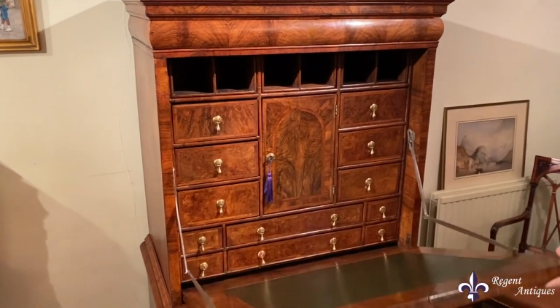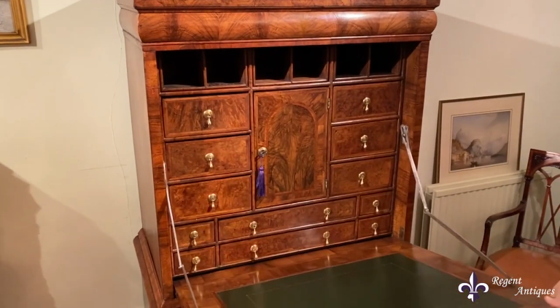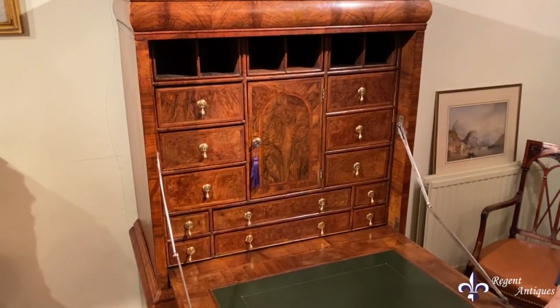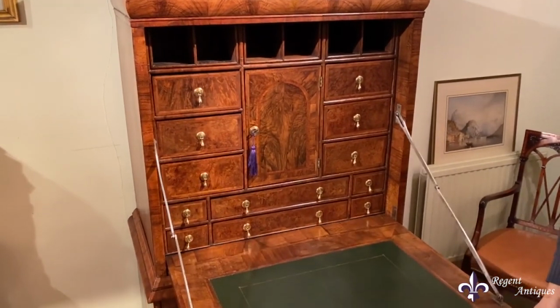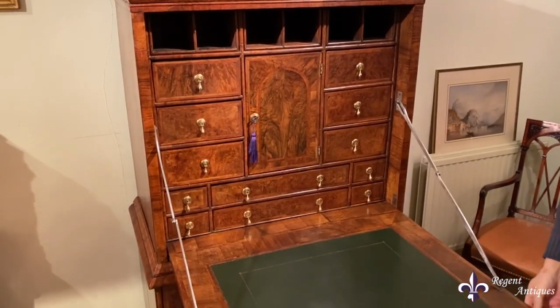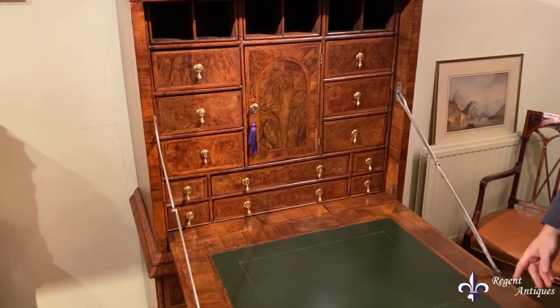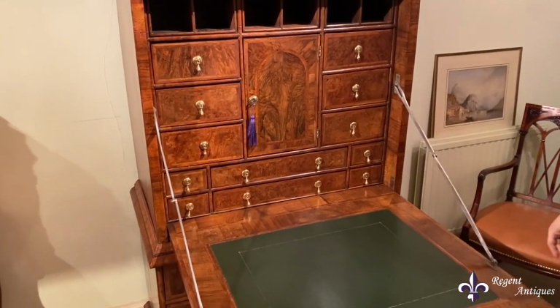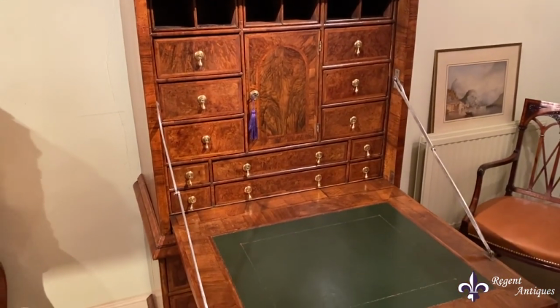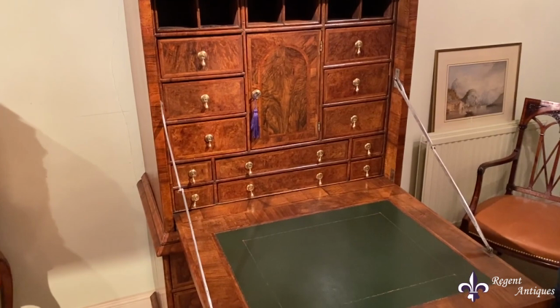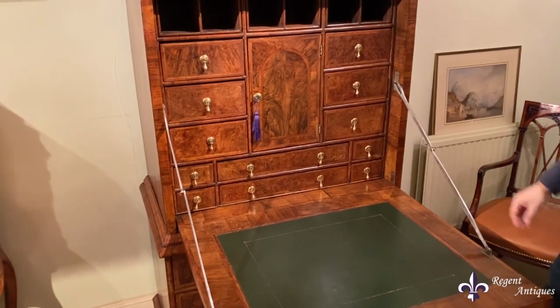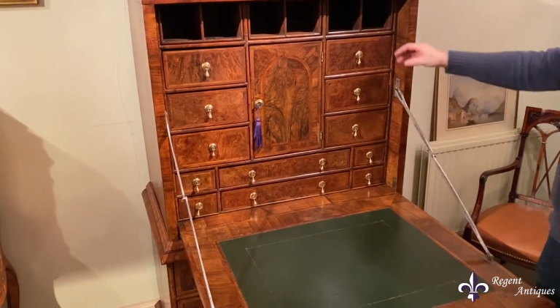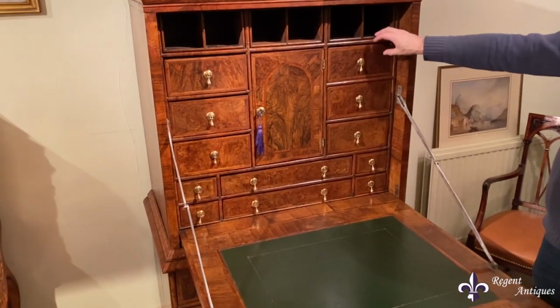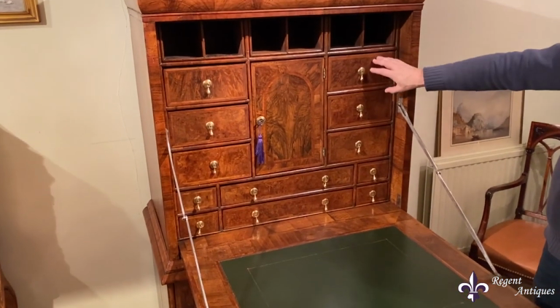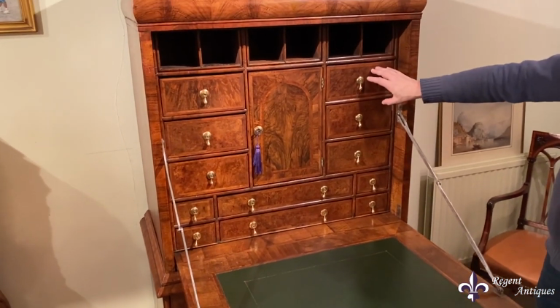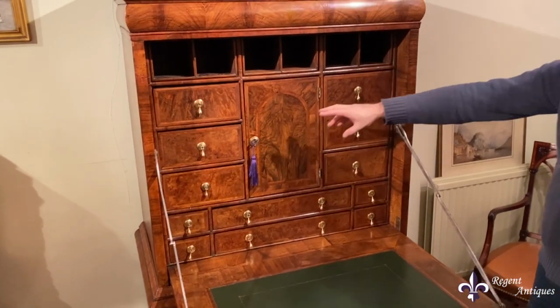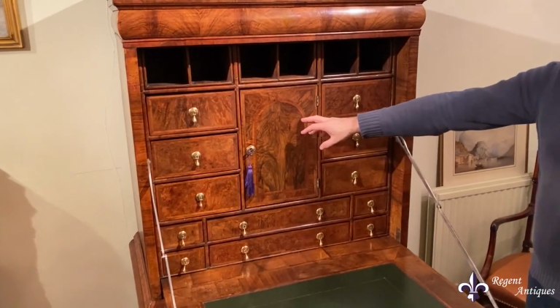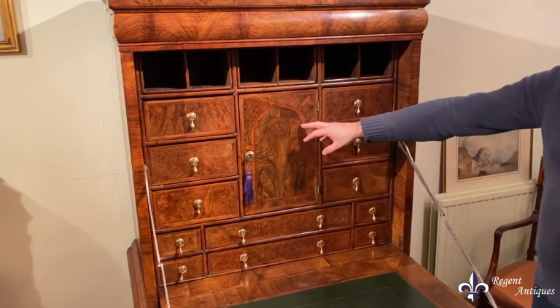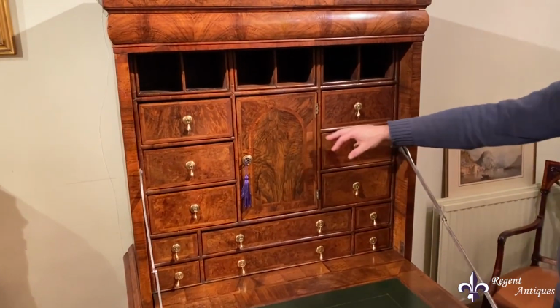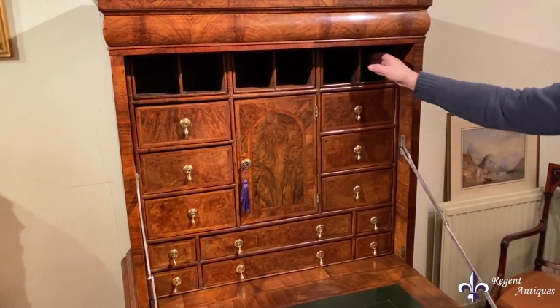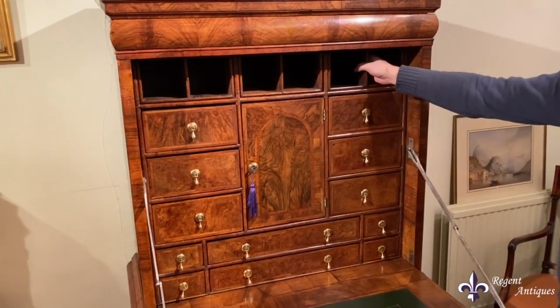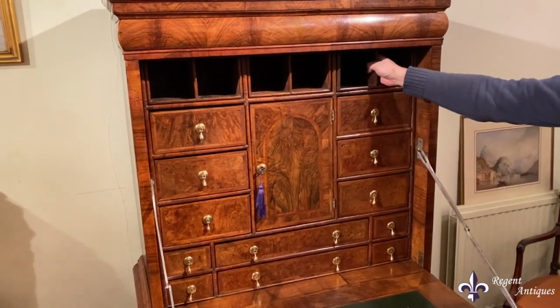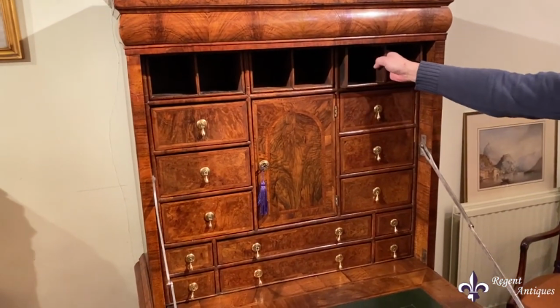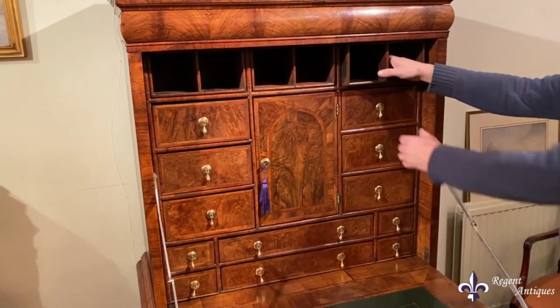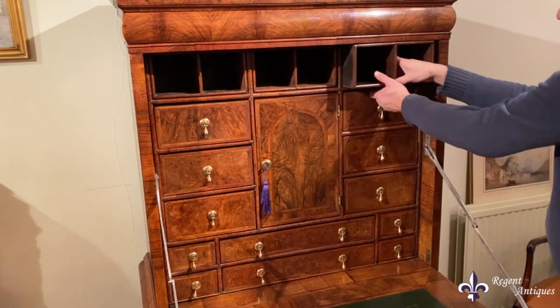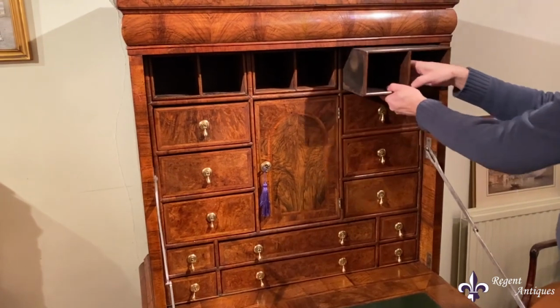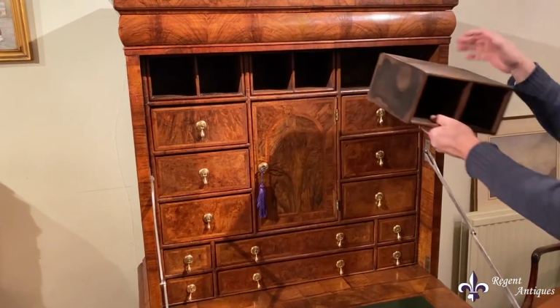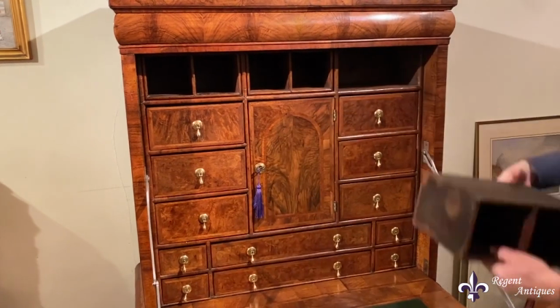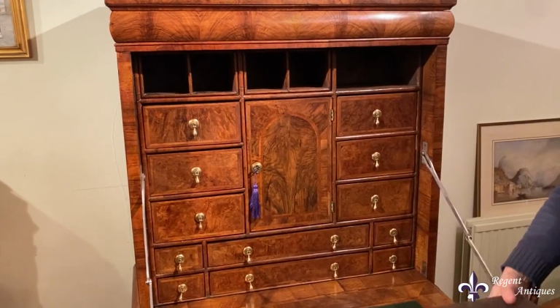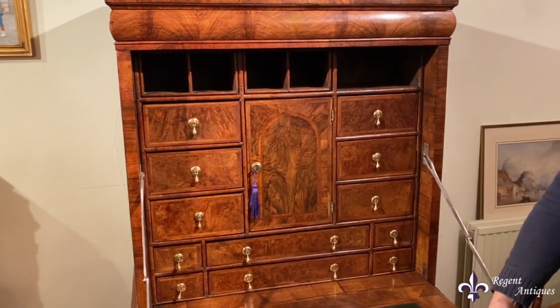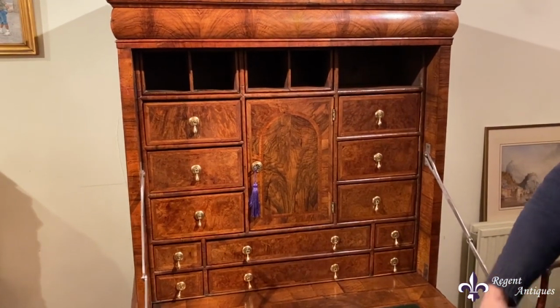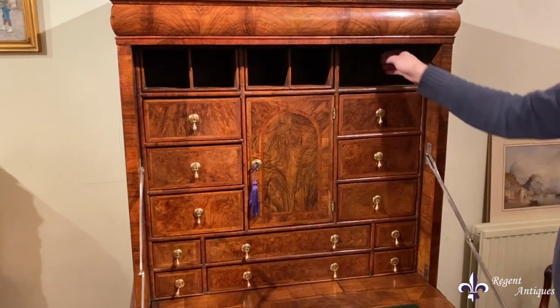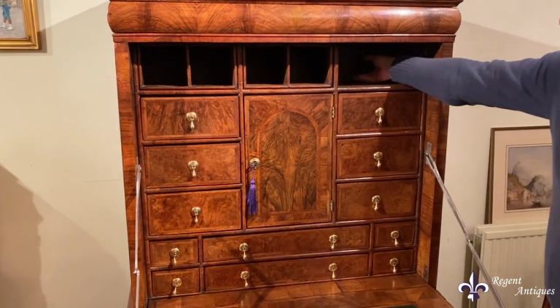It reveals a writing surface with pigeon holes, drawers and a centre cupboard. A special feature is the secret panels to the sides.